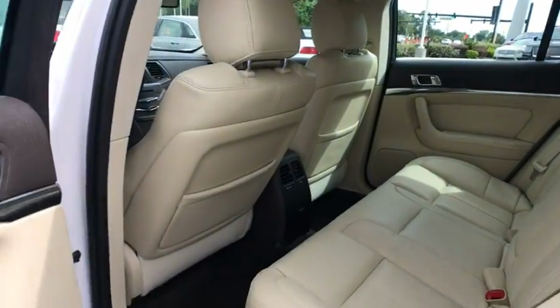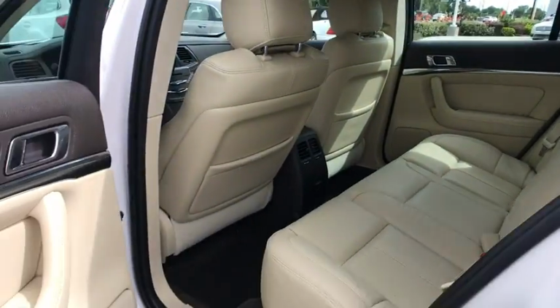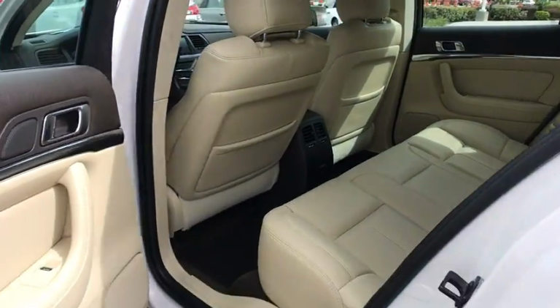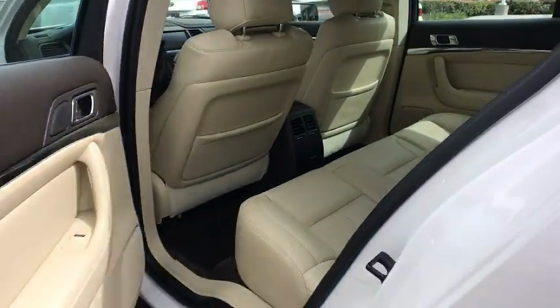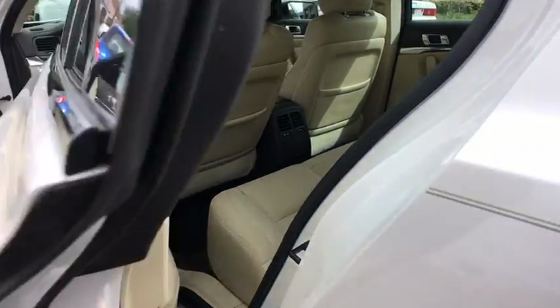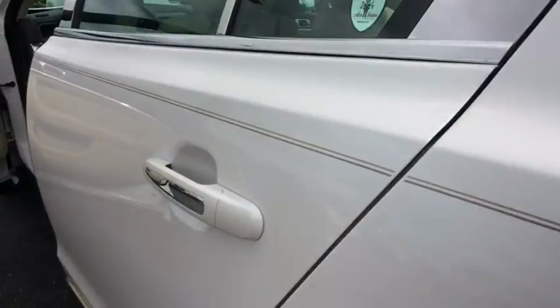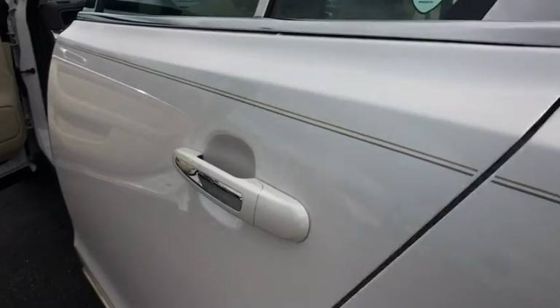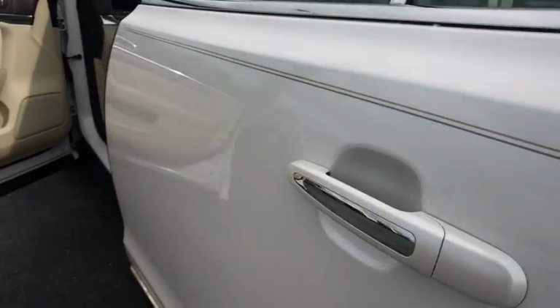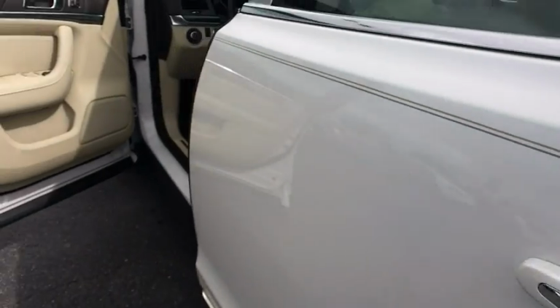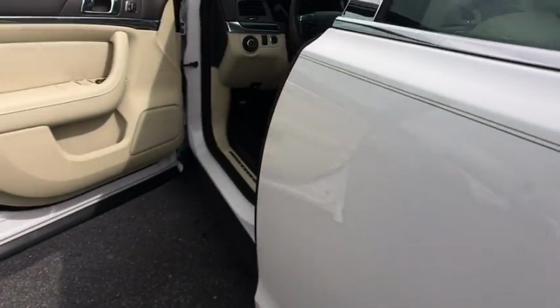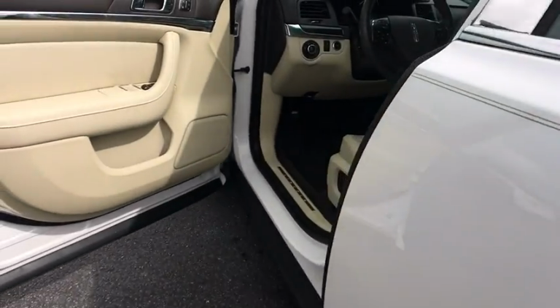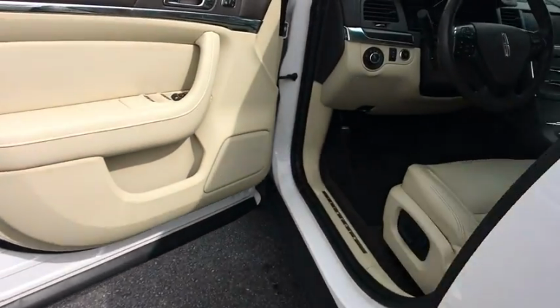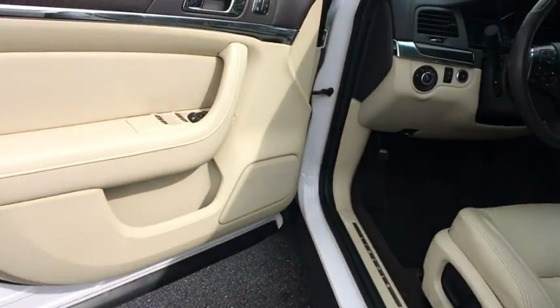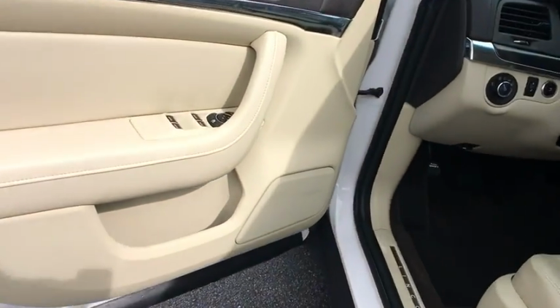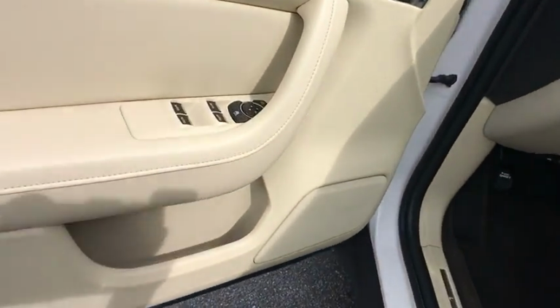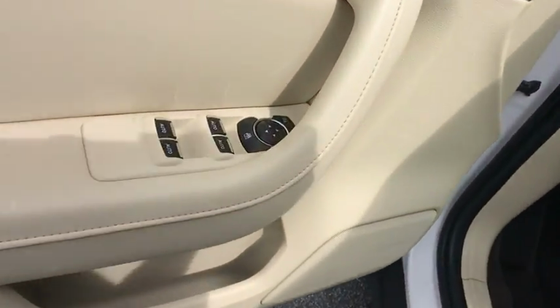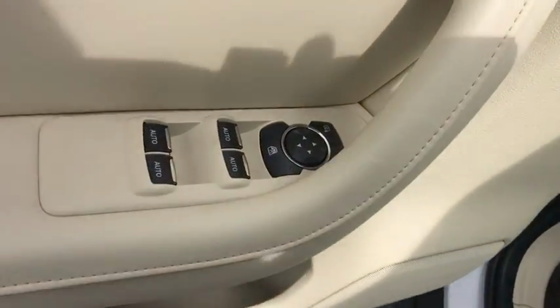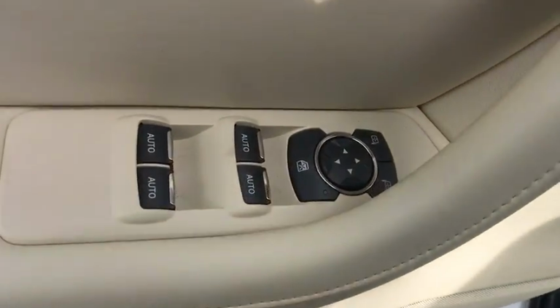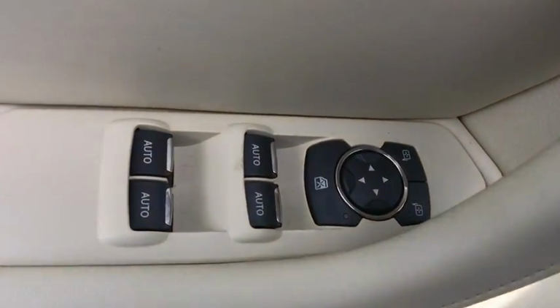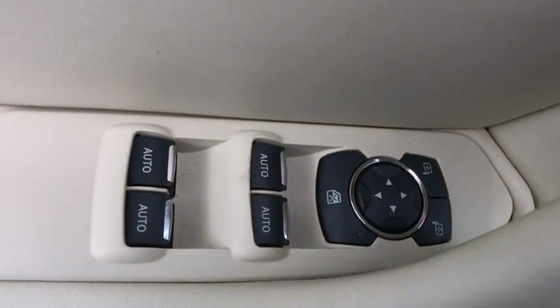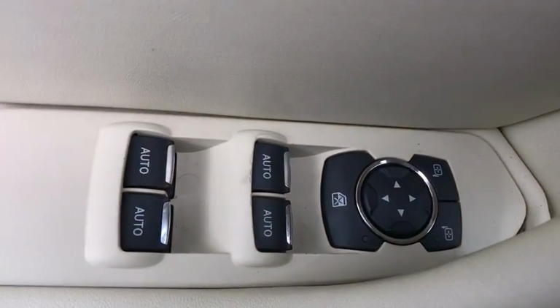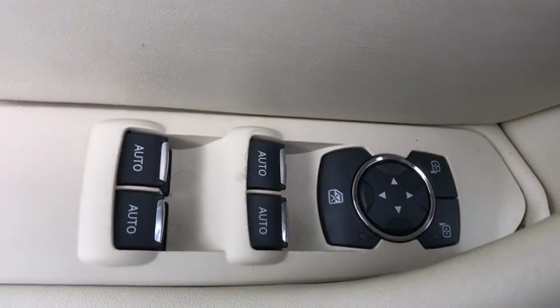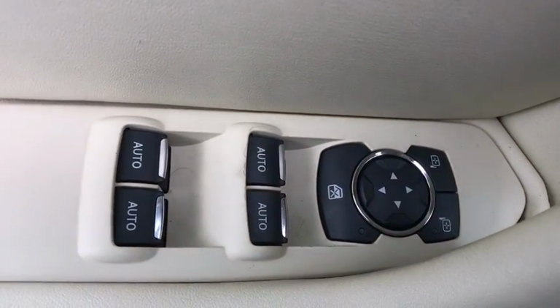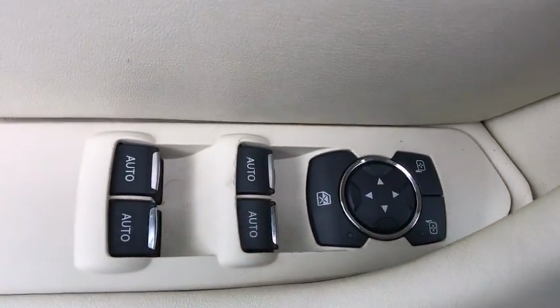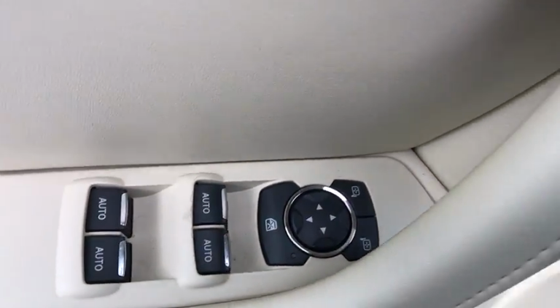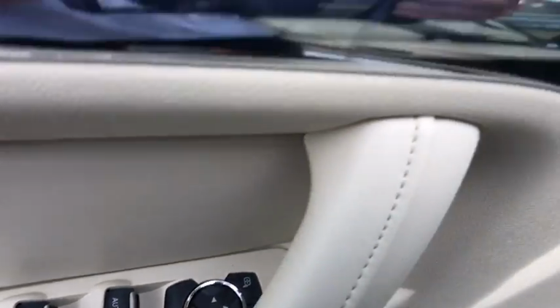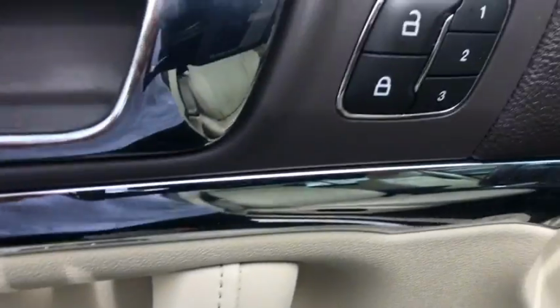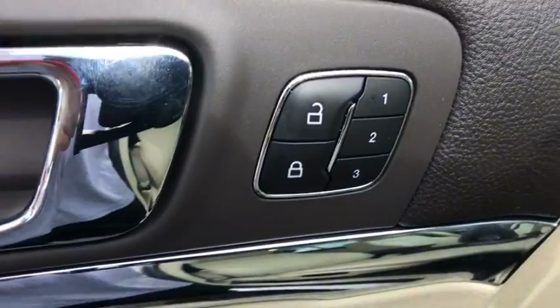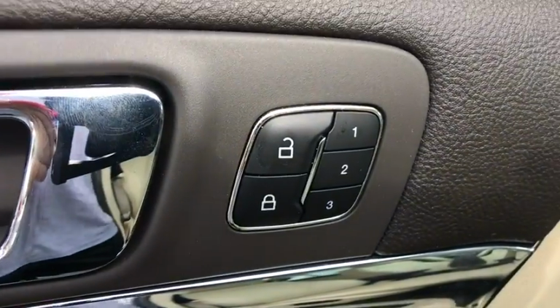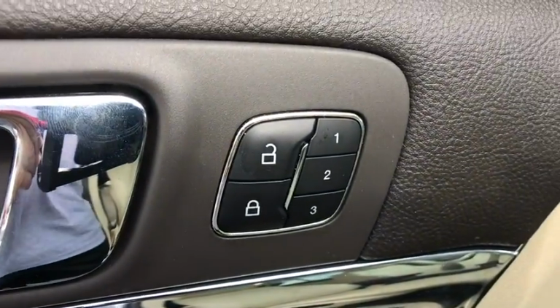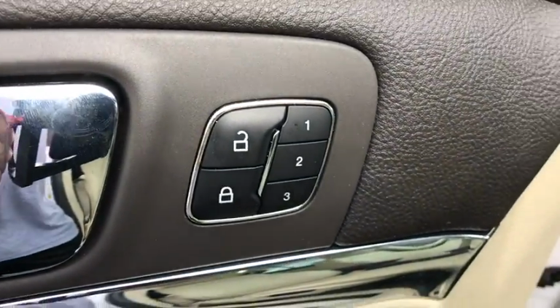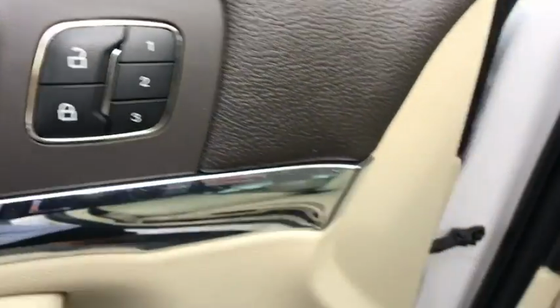This vehicle is Carfax certified one owner and qualifies for Carfax buyback guarantee. Come see the car for yourself.